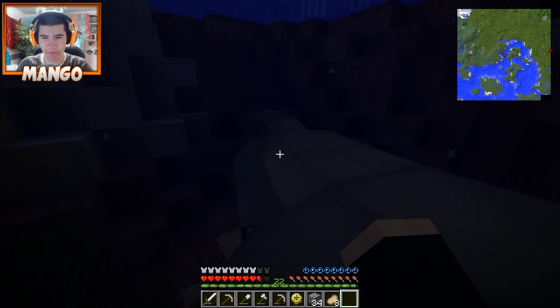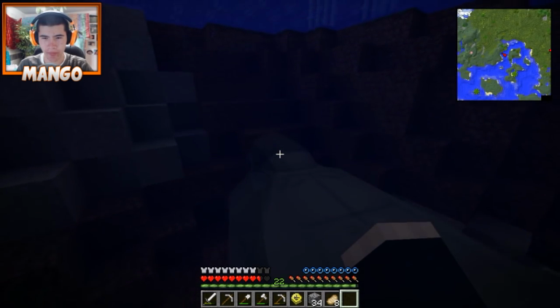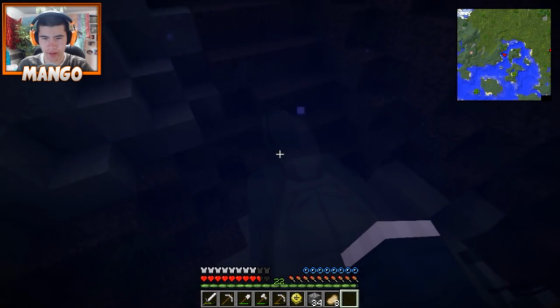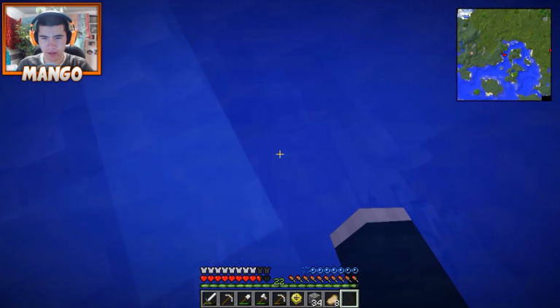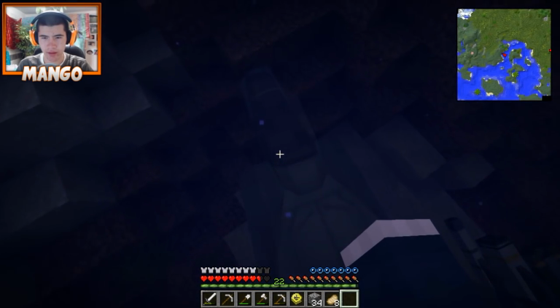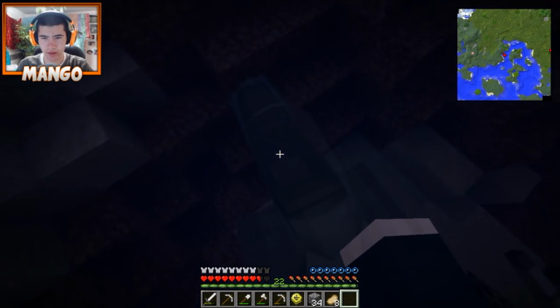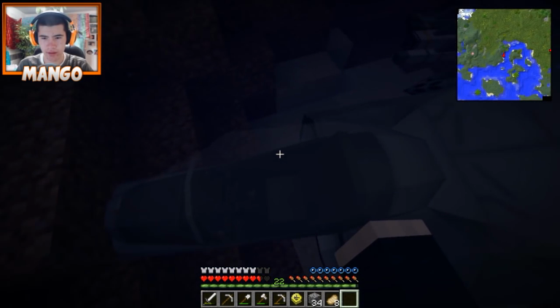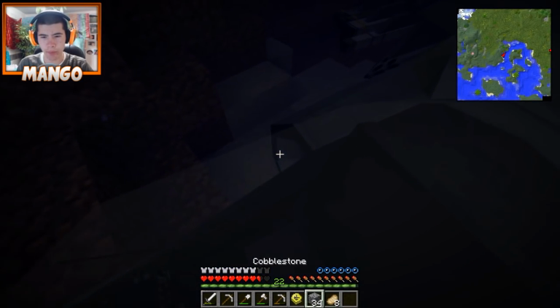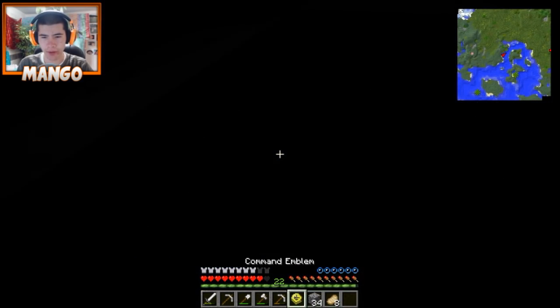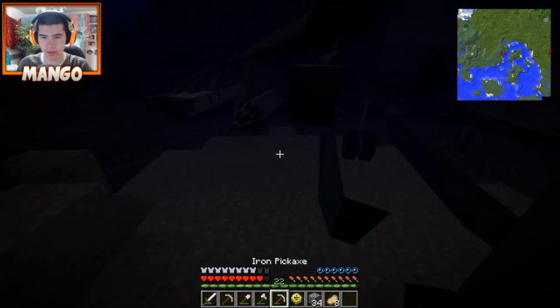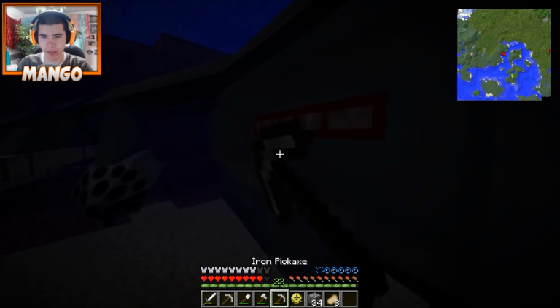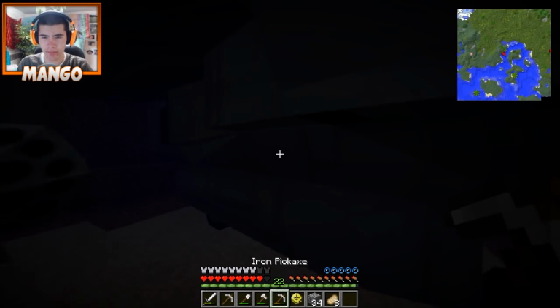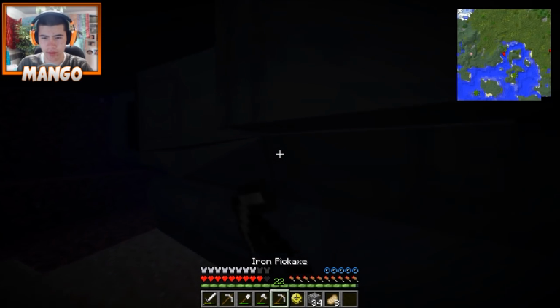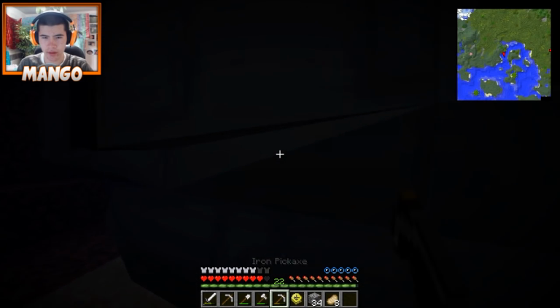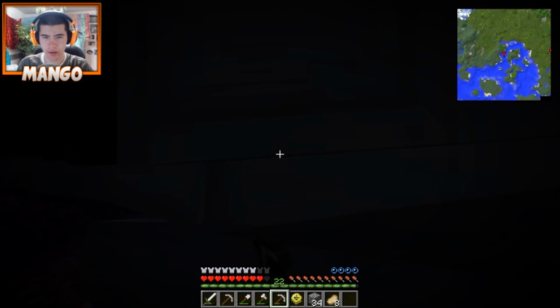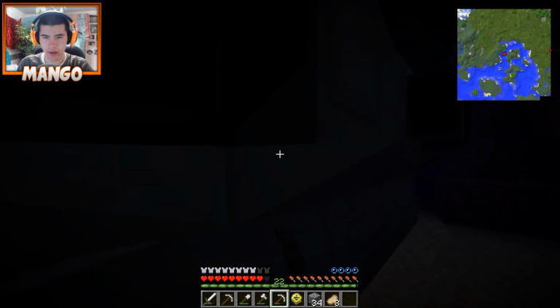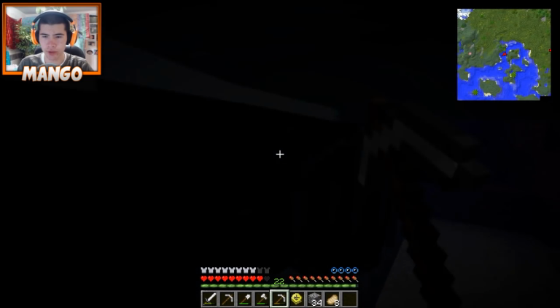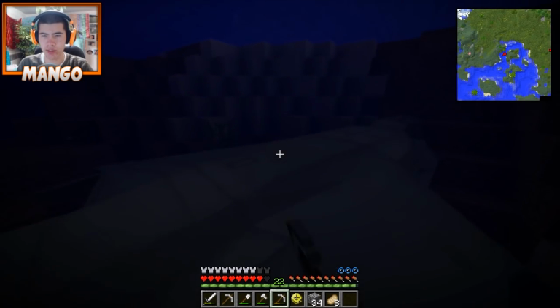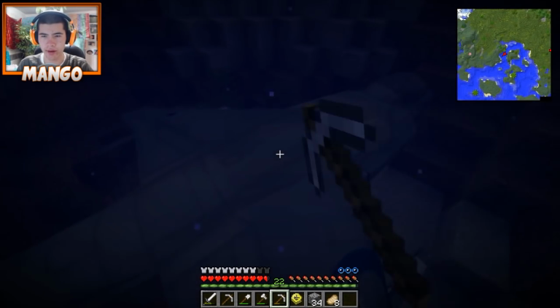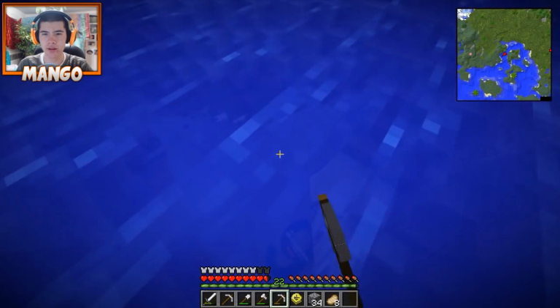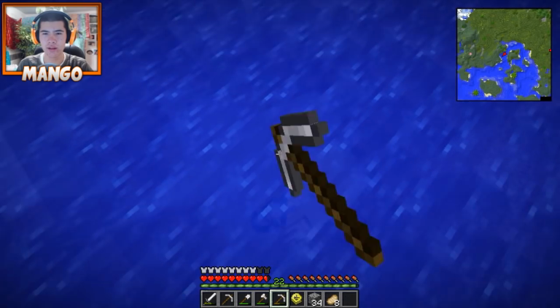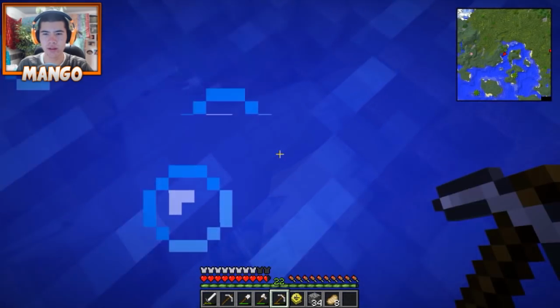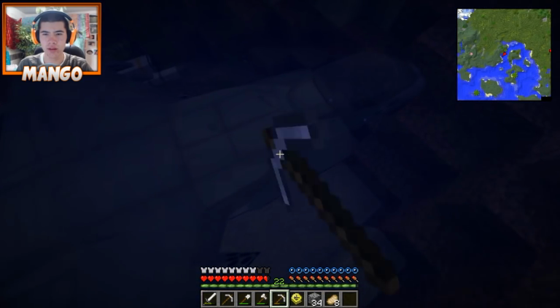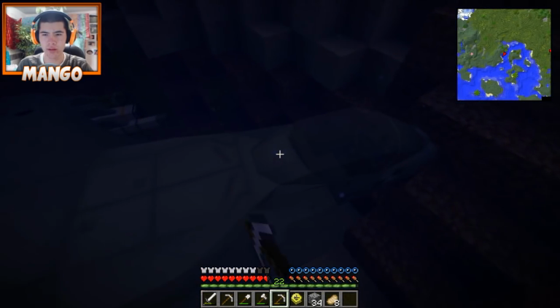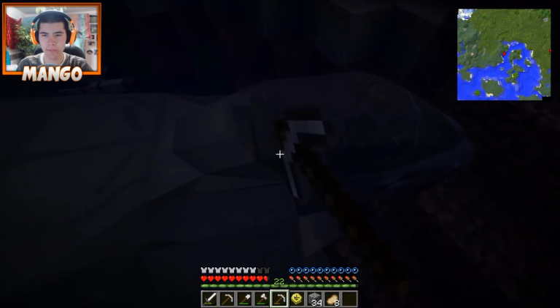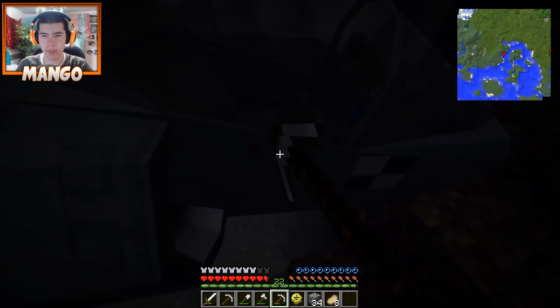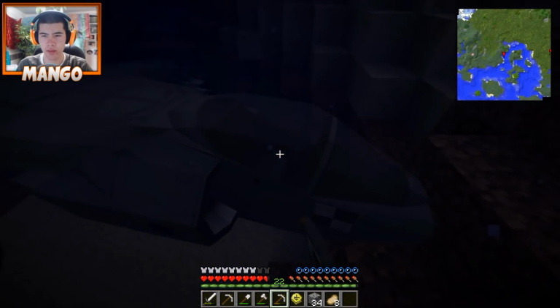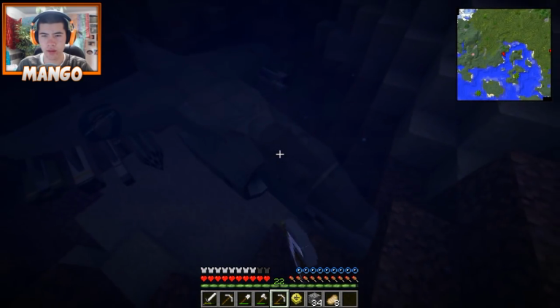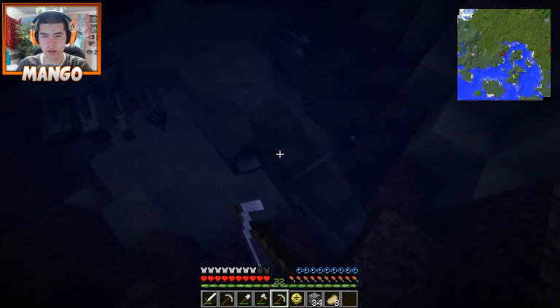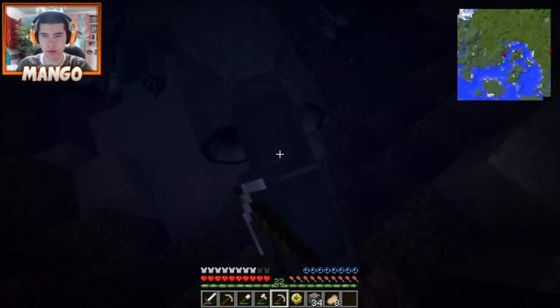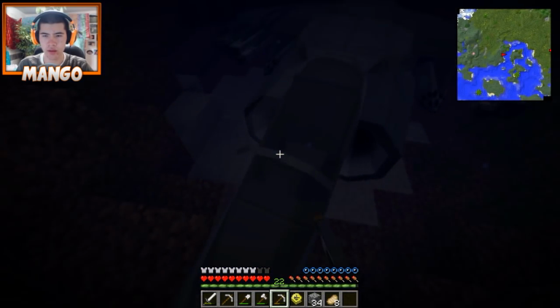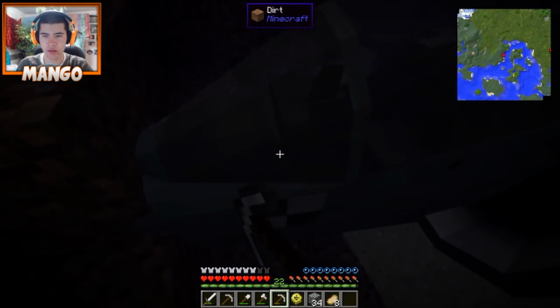Great, we got our first analyzer, guys! Can we break the plane and pick it up? Yeah, hit it with a pickaxe and it should pop up. Just keep trying to hit different parts of it. There's poisoned donkeys out here.